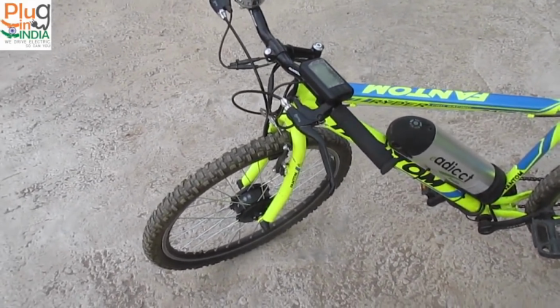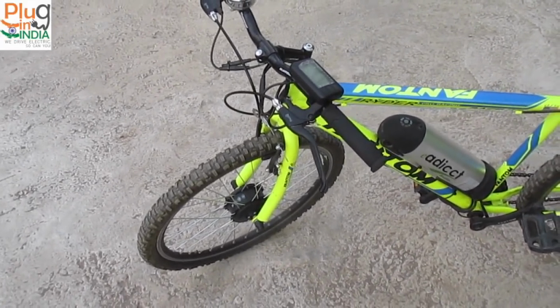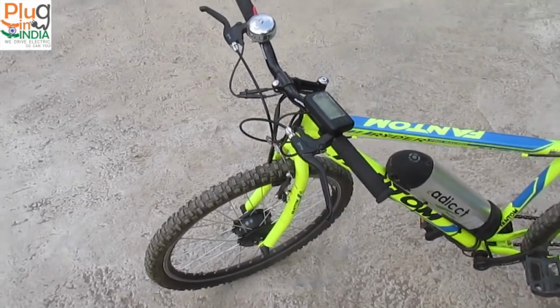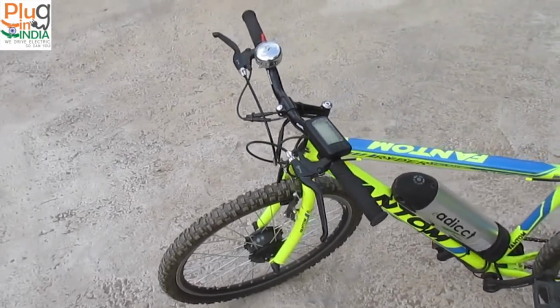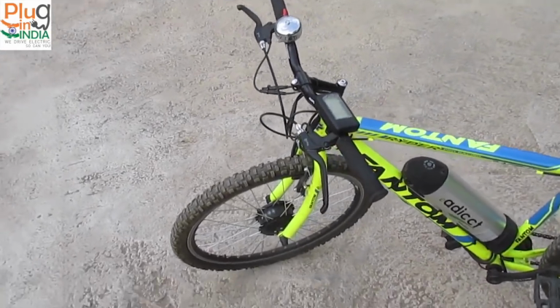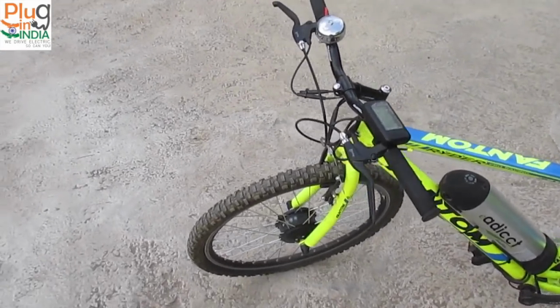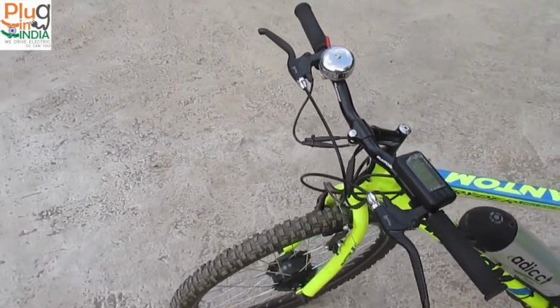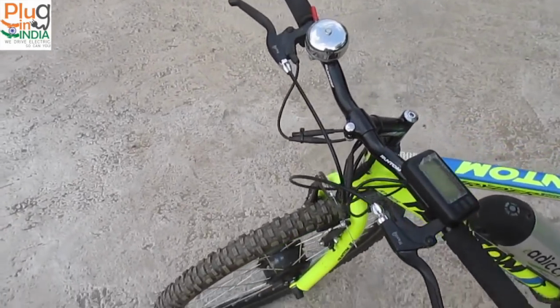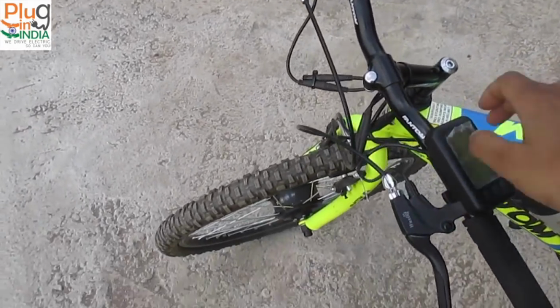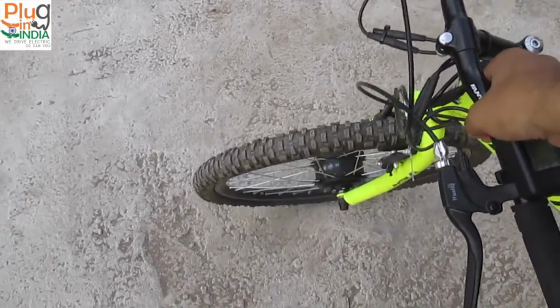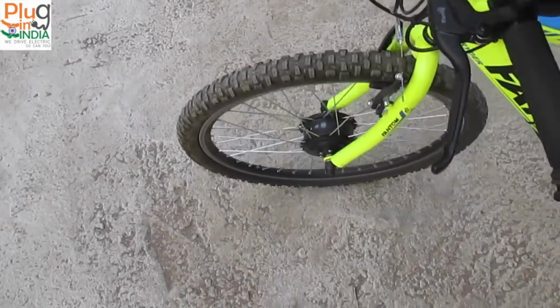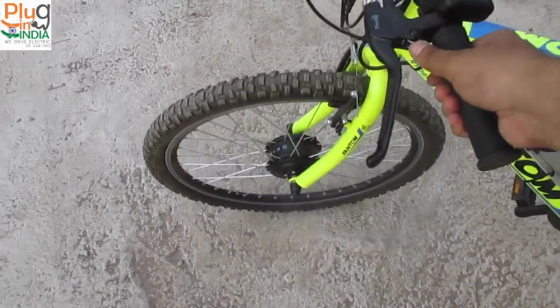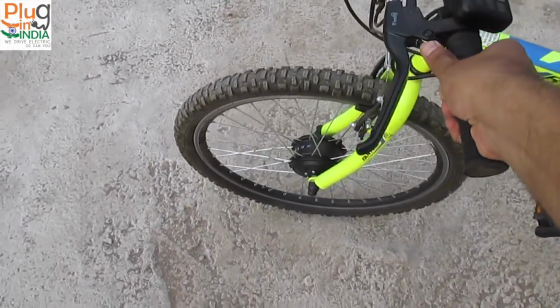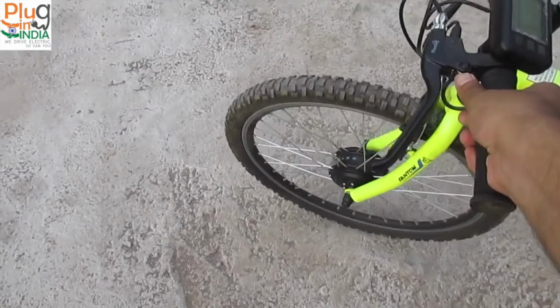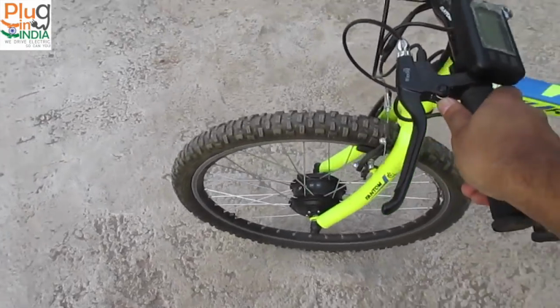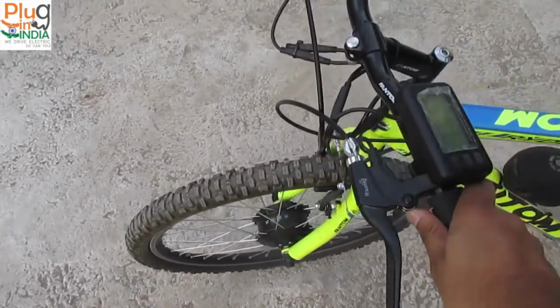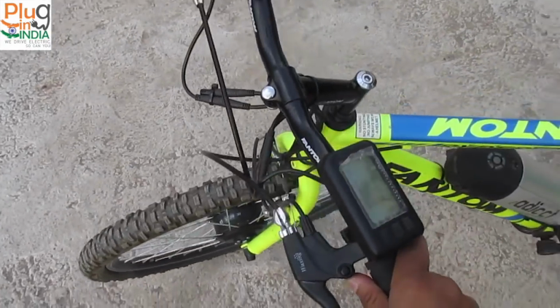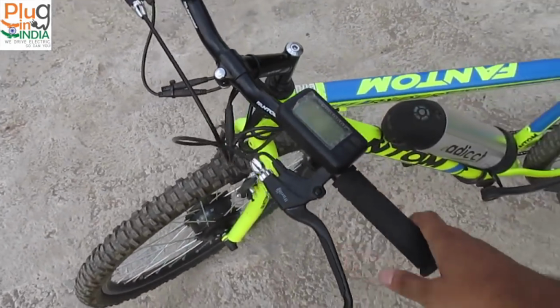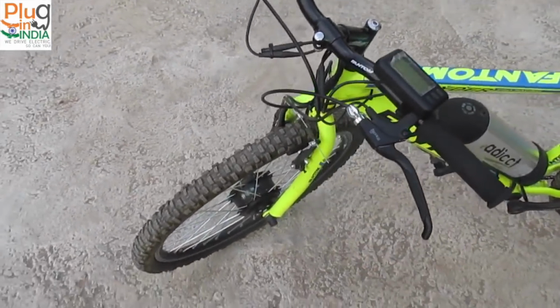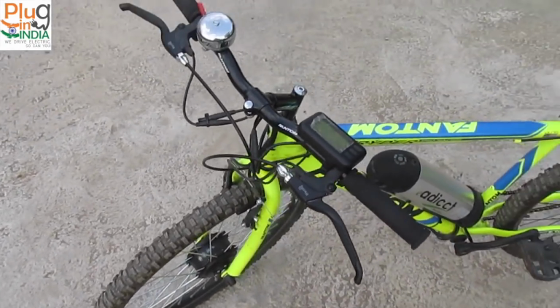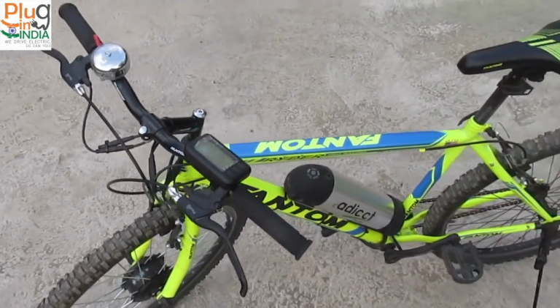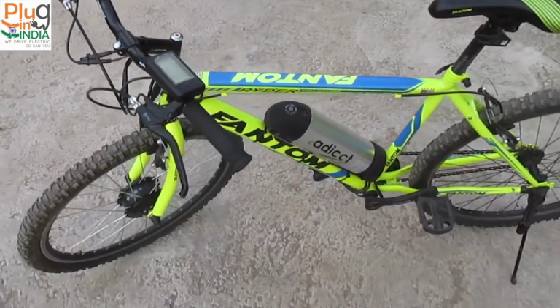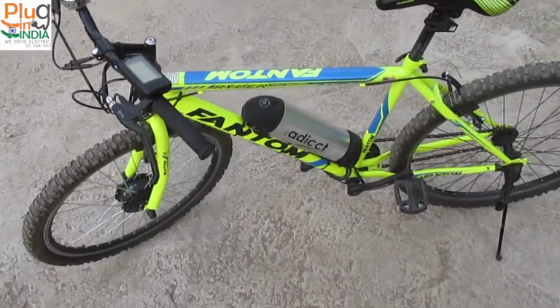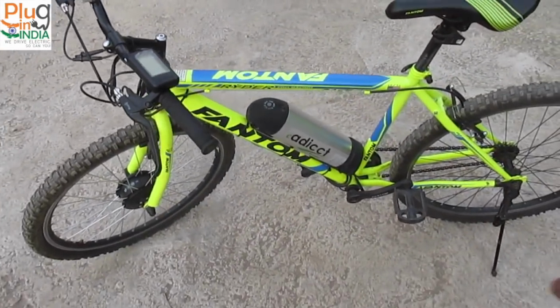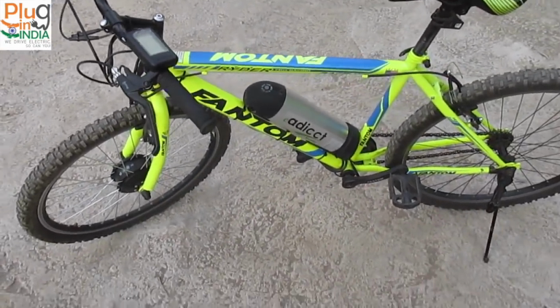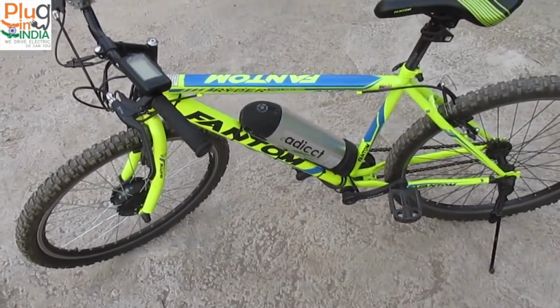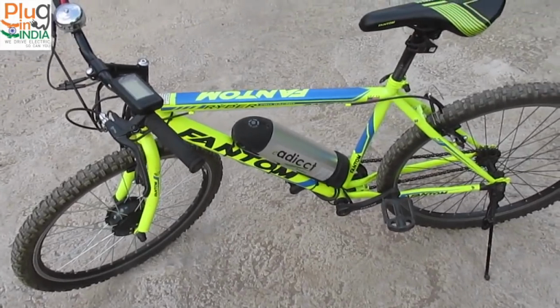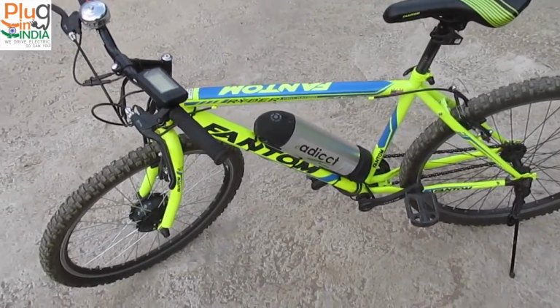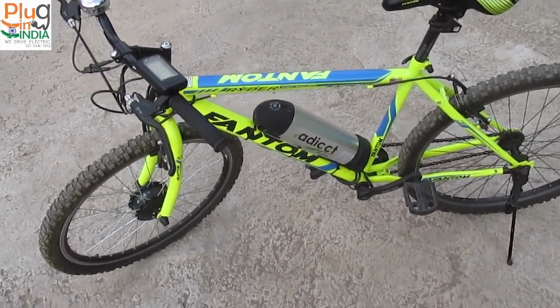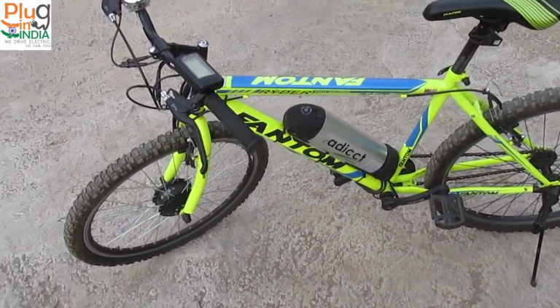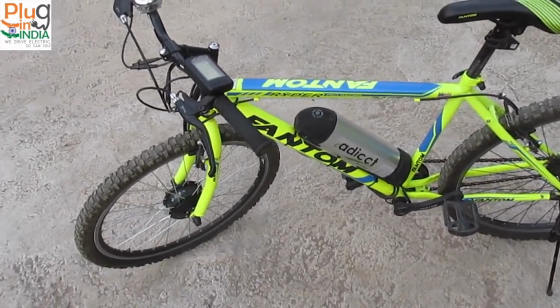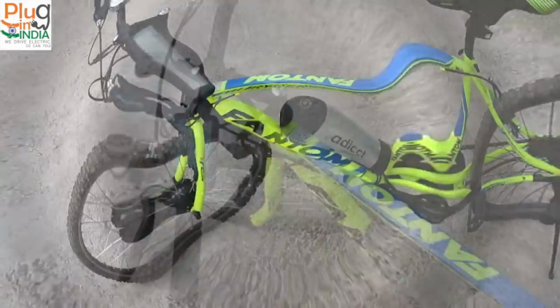The front motor design felt strange to me, especially when I tried to lift the handlebars. But once I started riding, I really liked the traction that the all-wheel drive provides.